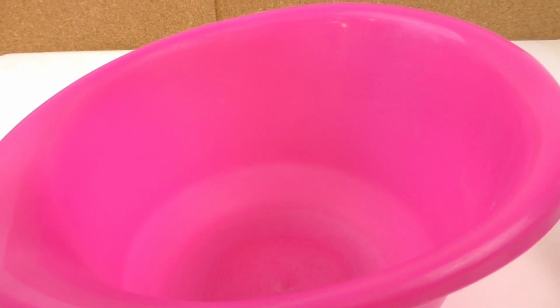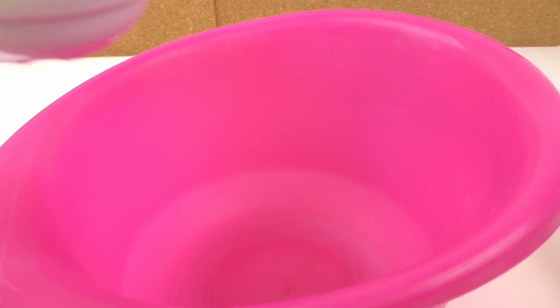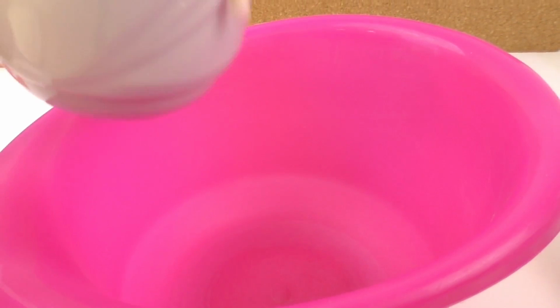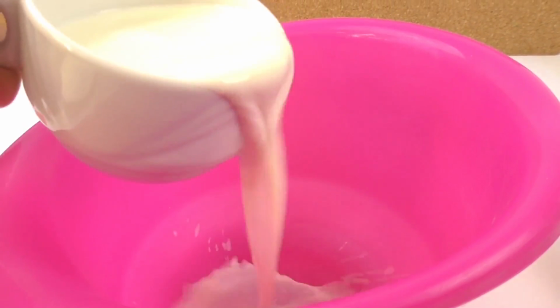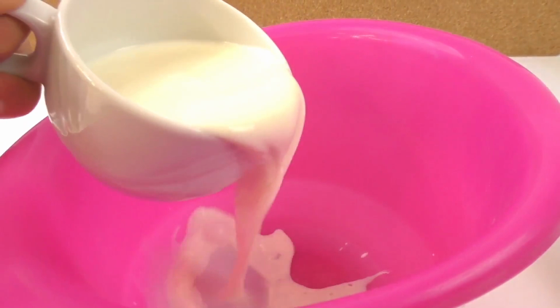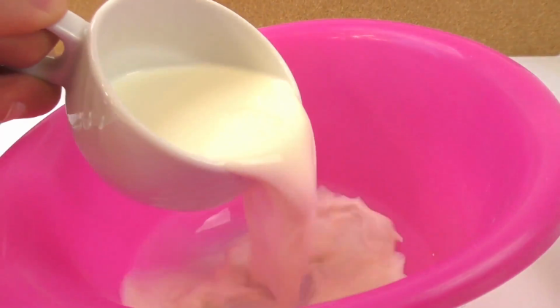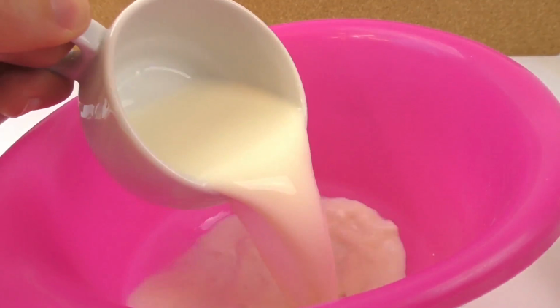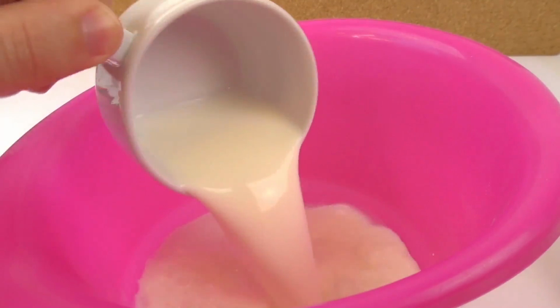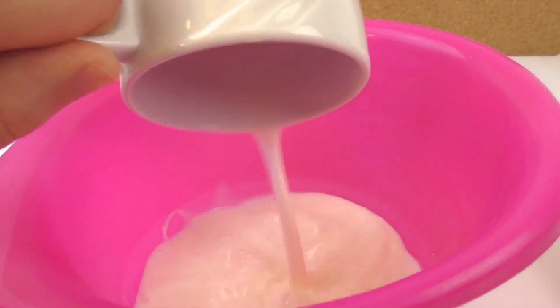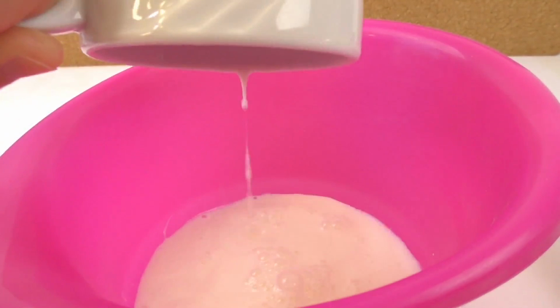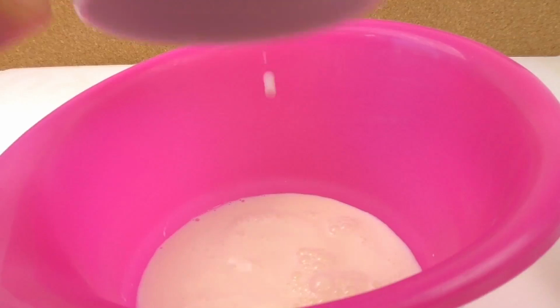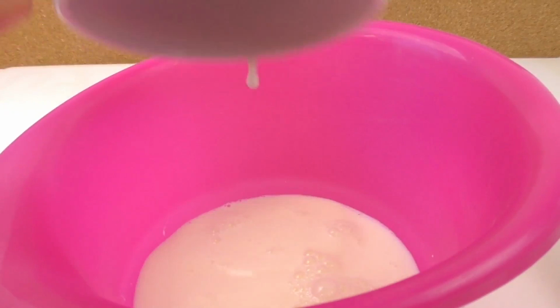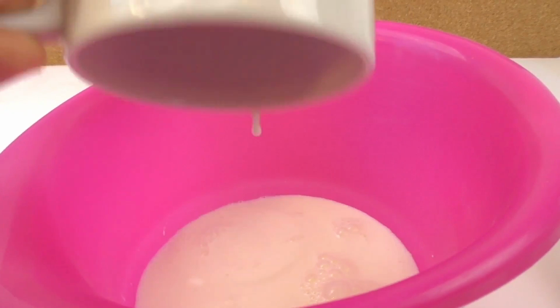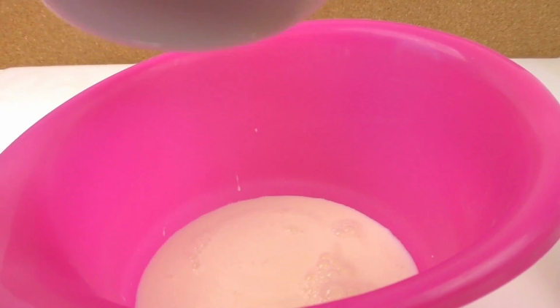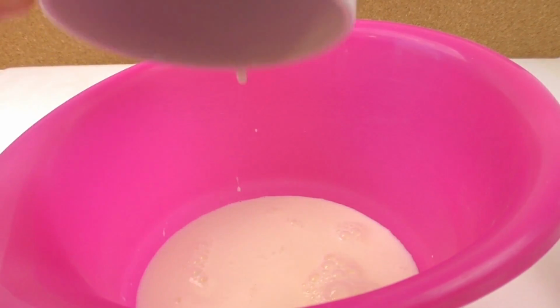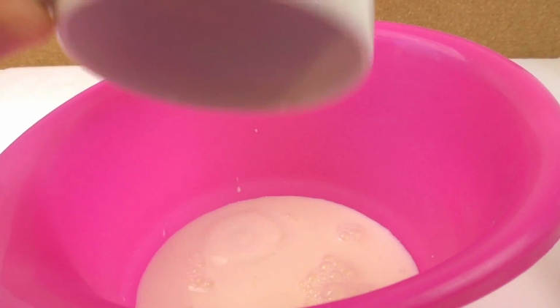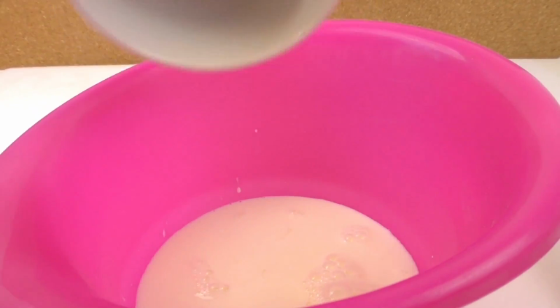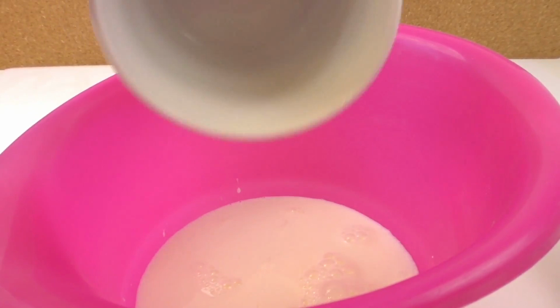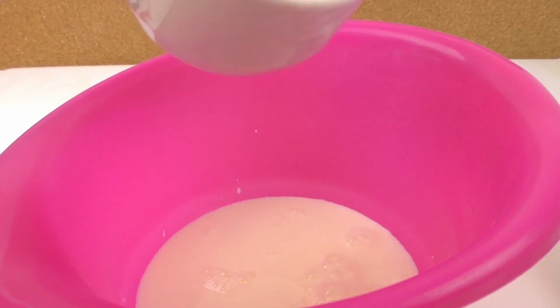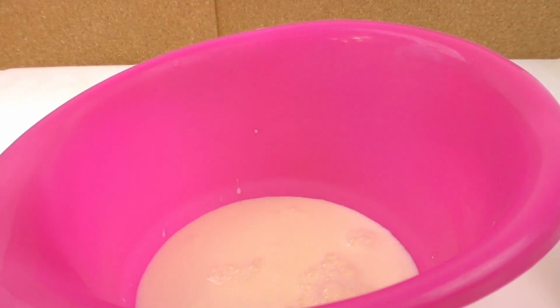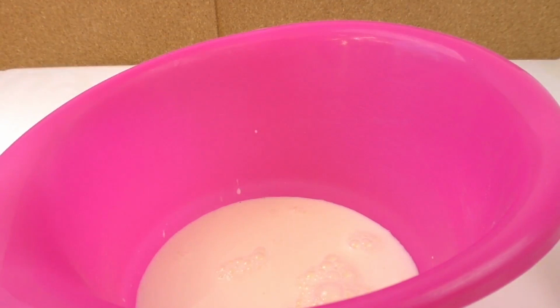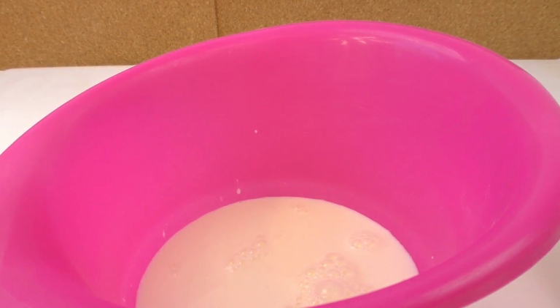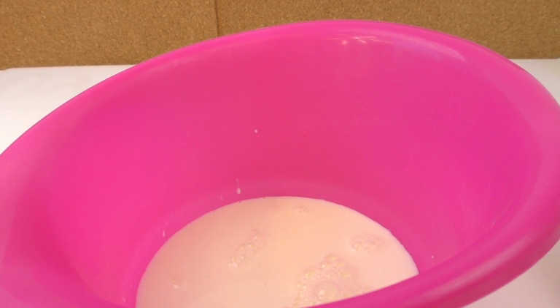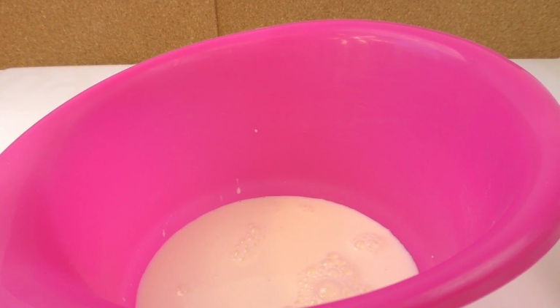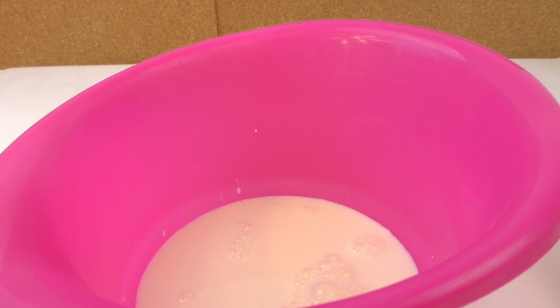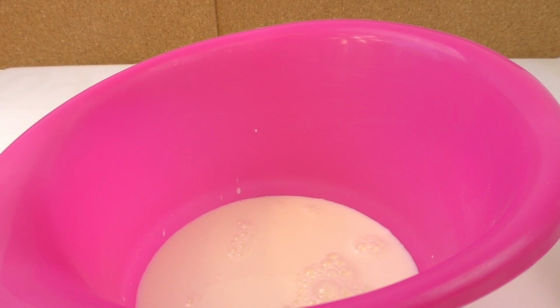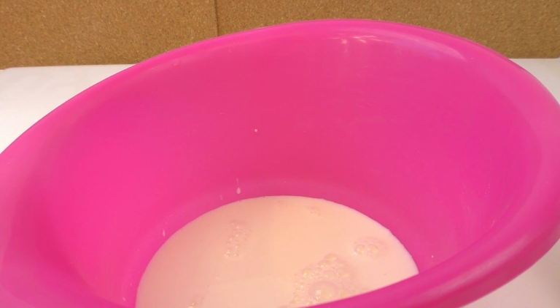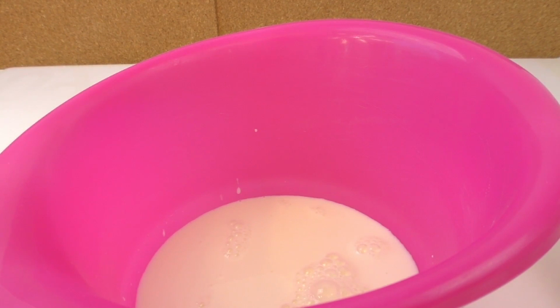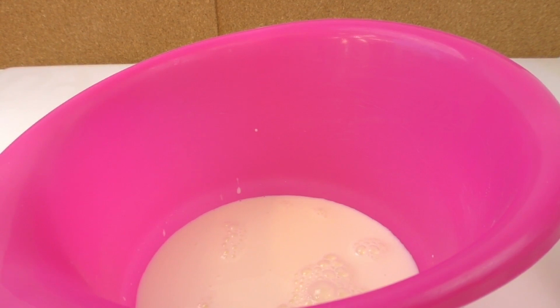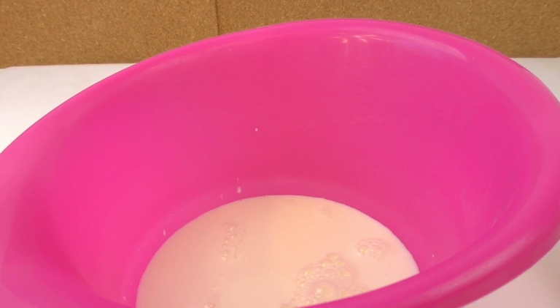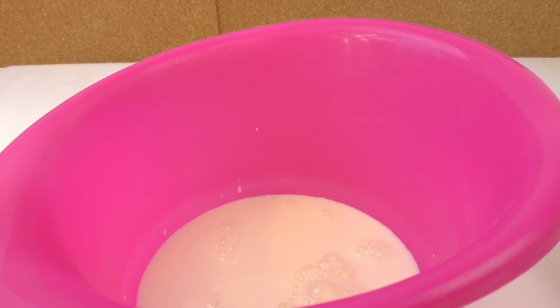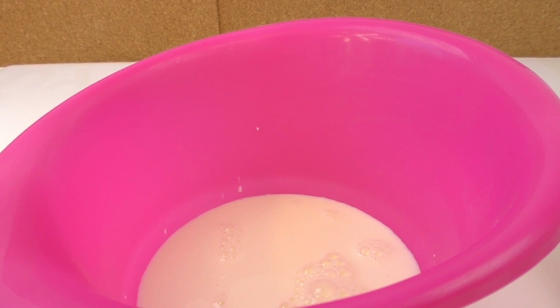We will begin by pouring a cup of milk into the bowl and we're going to warm it for a minute. We don't want the milk to be too hot, we just want to warm it up a little bit.